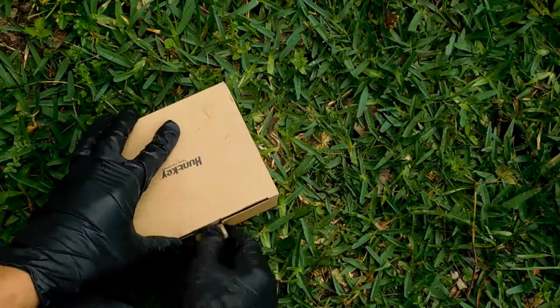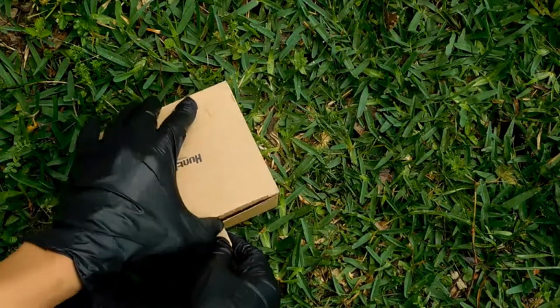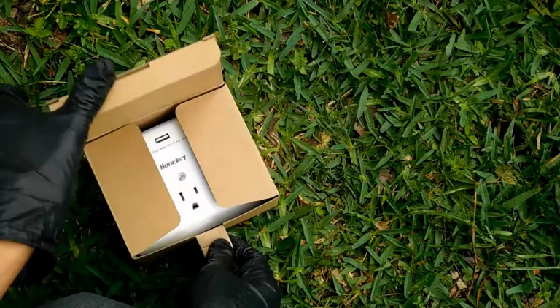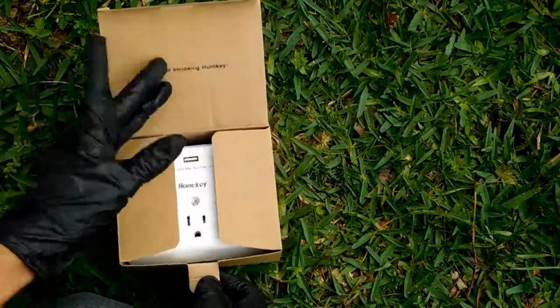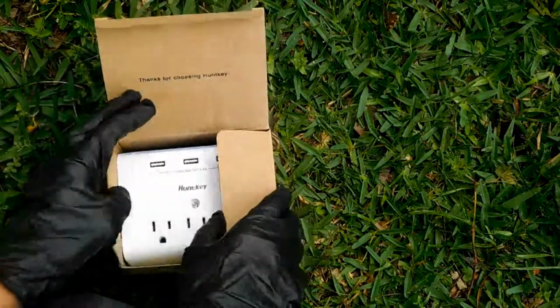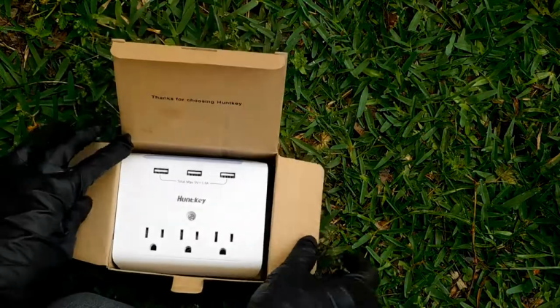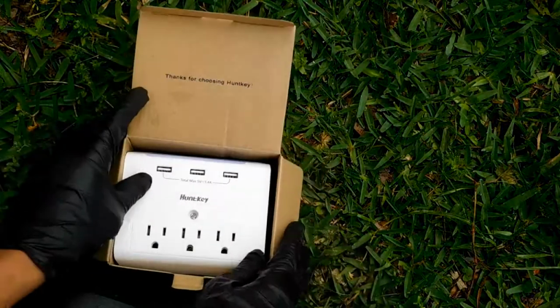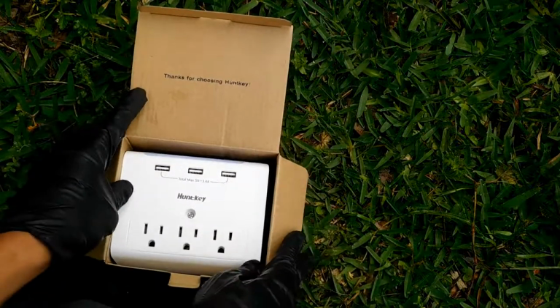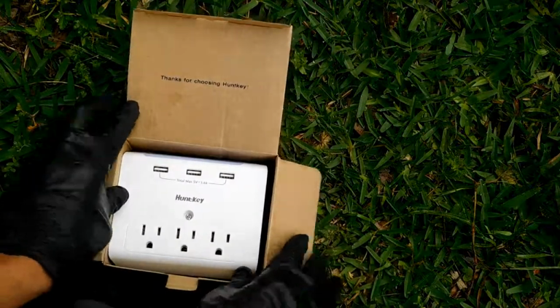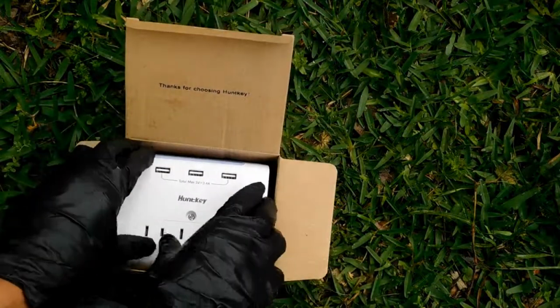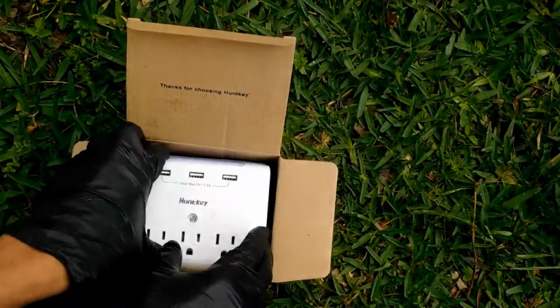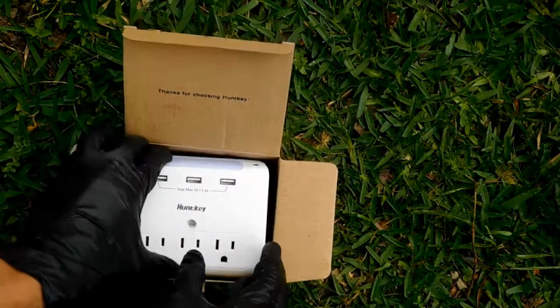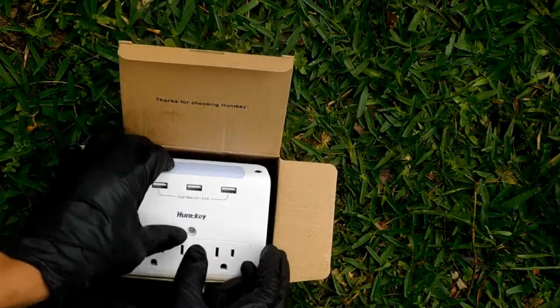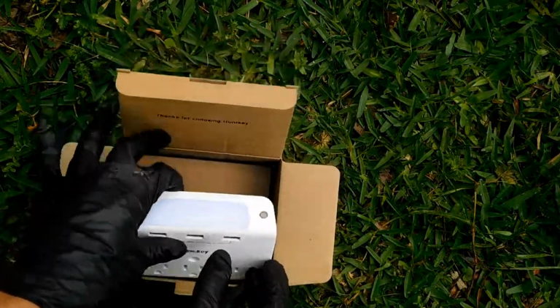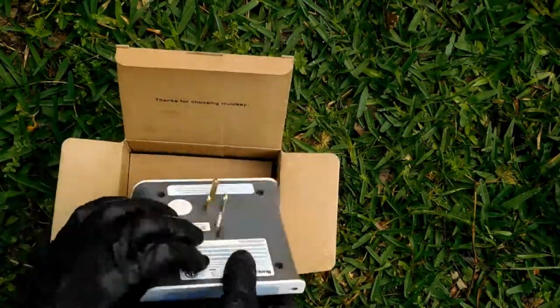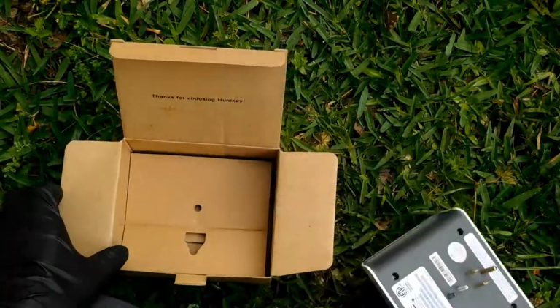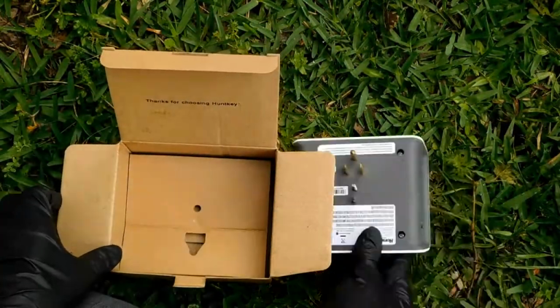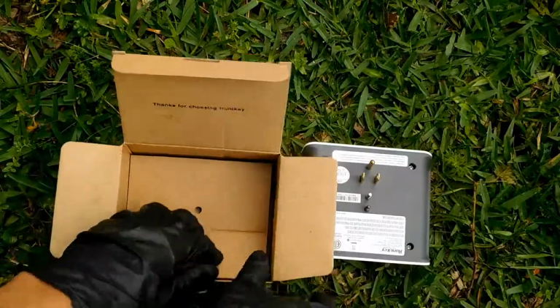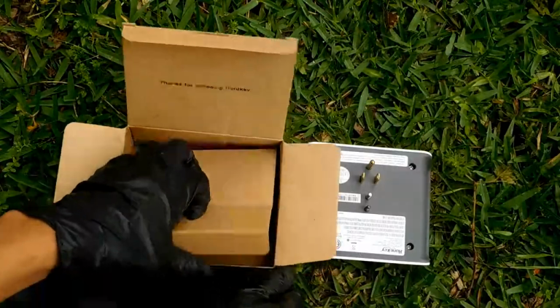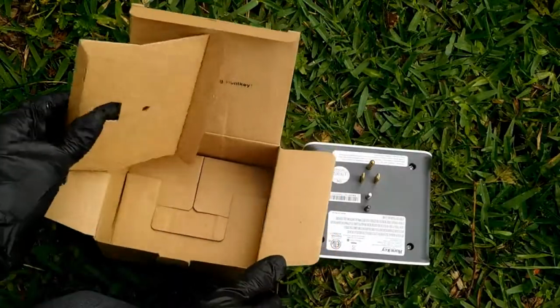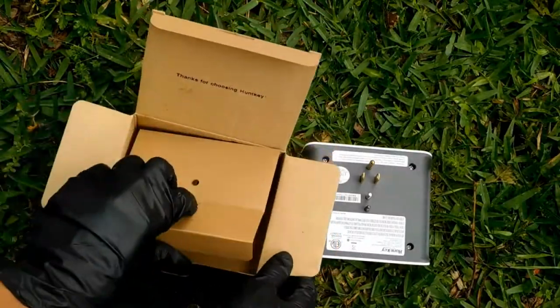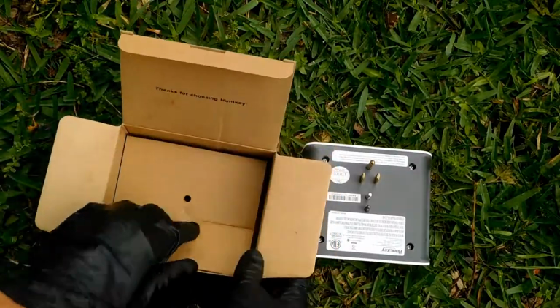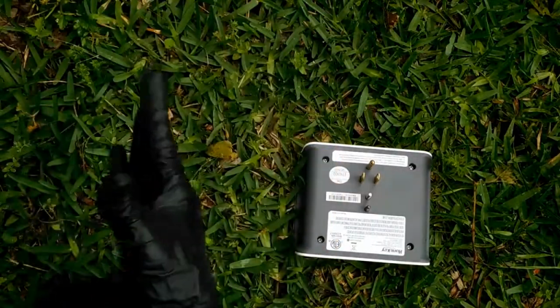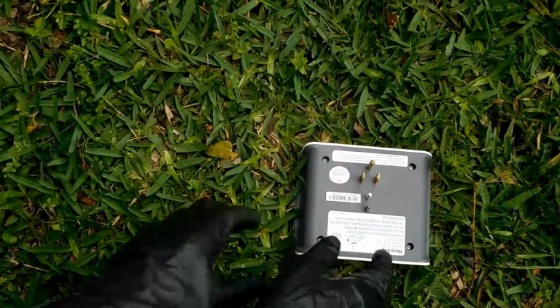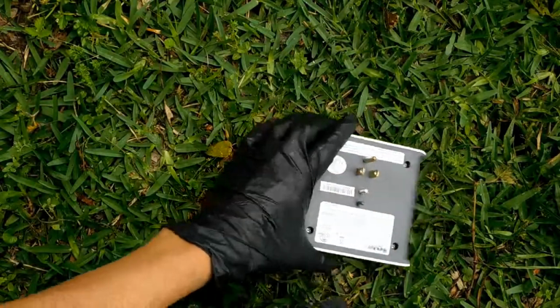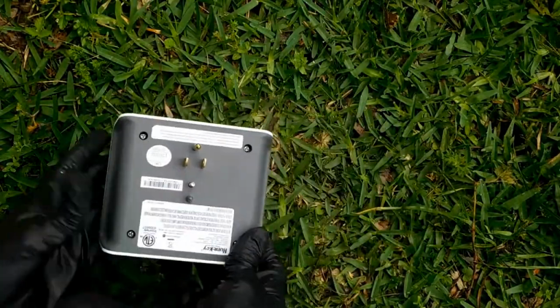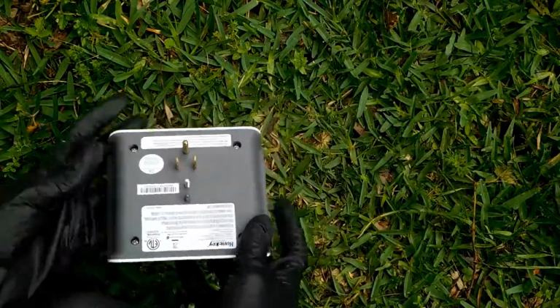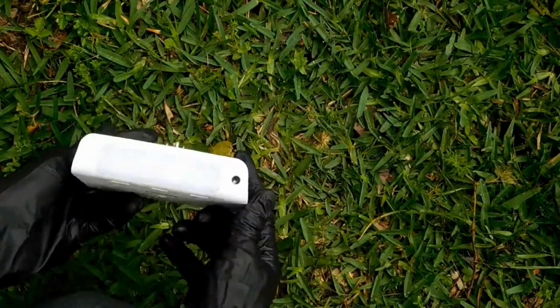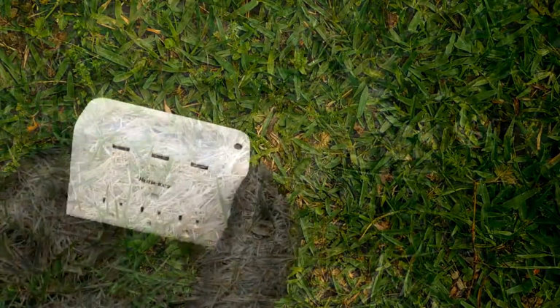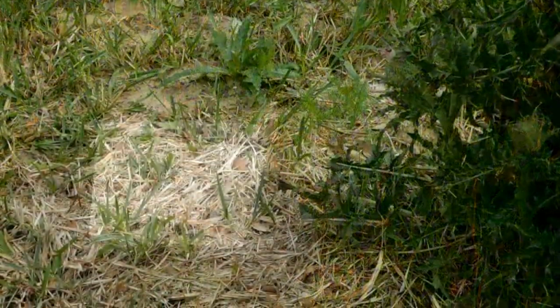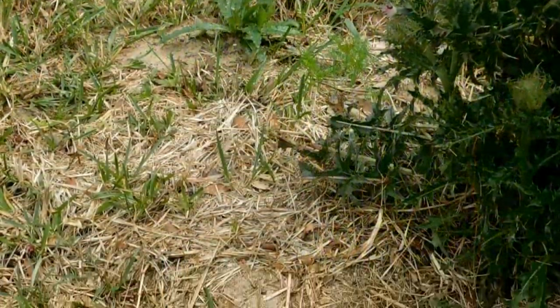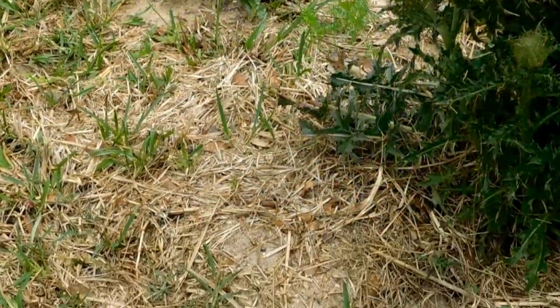It's equipped with three USB ports that in total make 5 volts and 3.4 amps, meaning this will be perfect for charging your phone, your tablet, your iPad, and whatever.